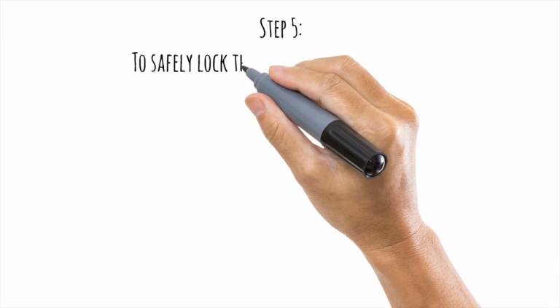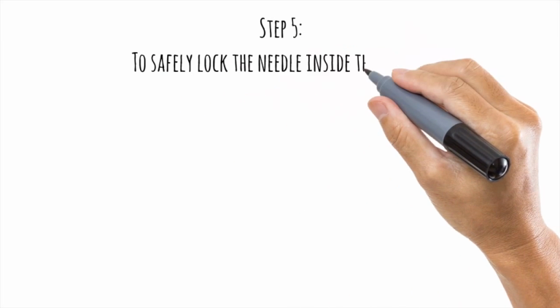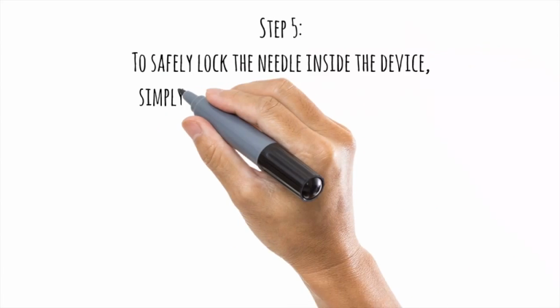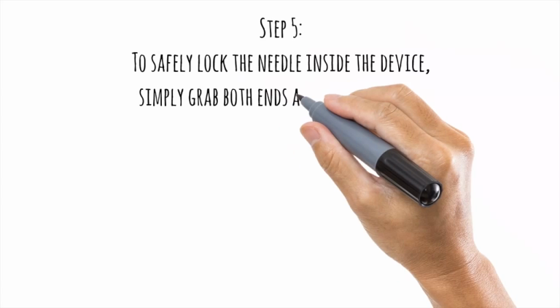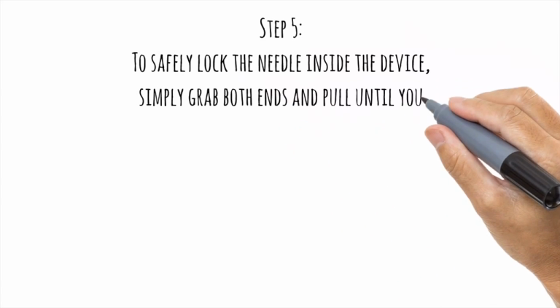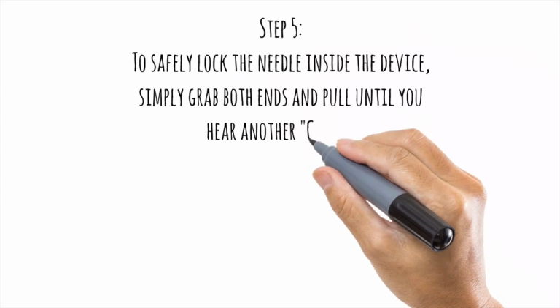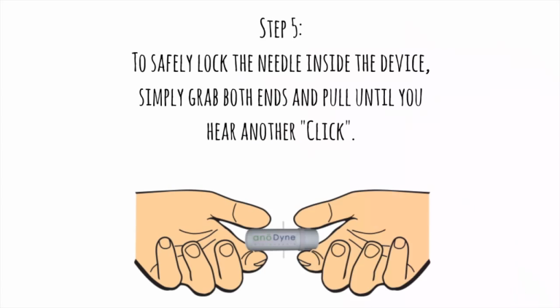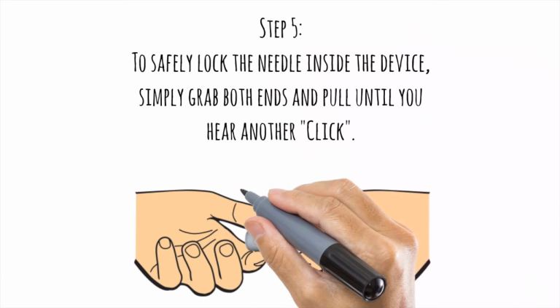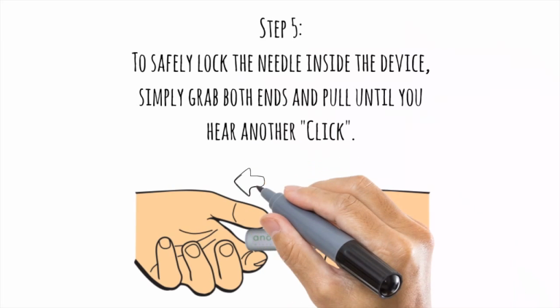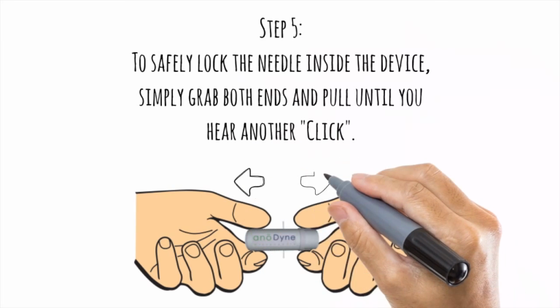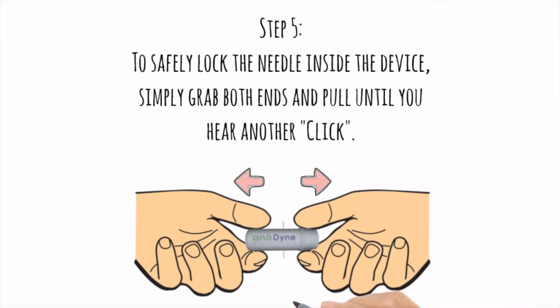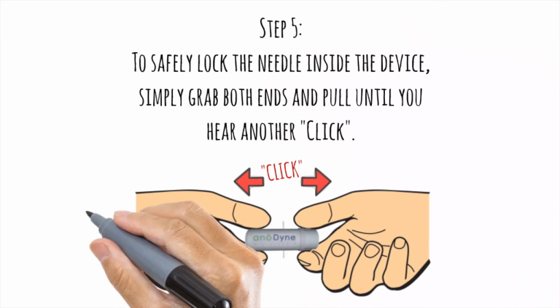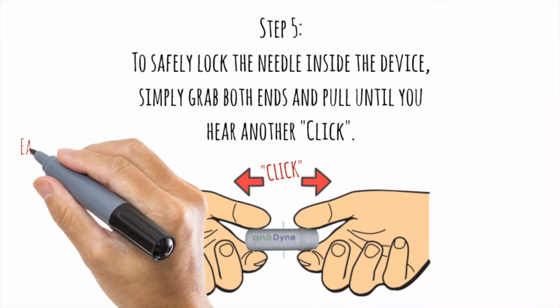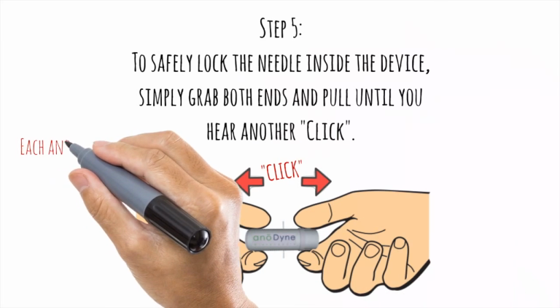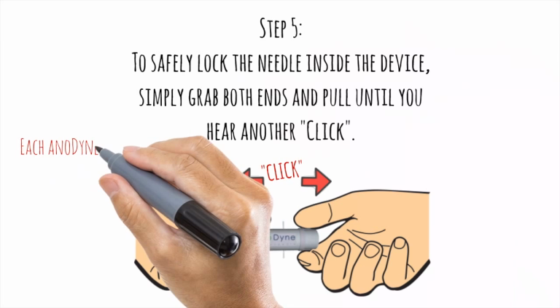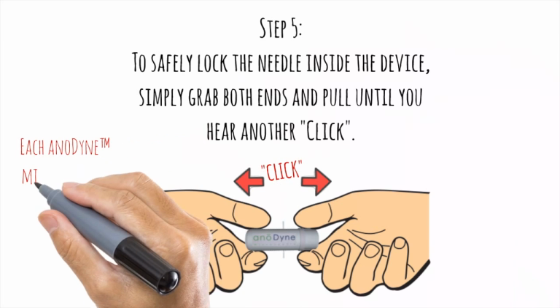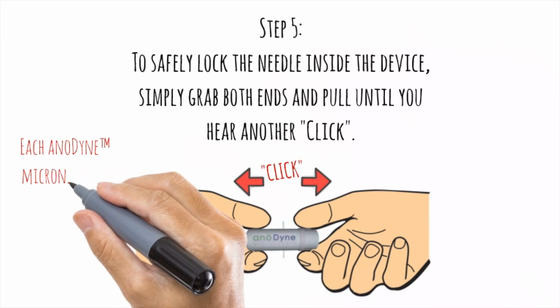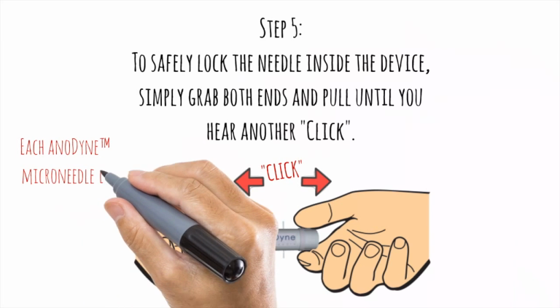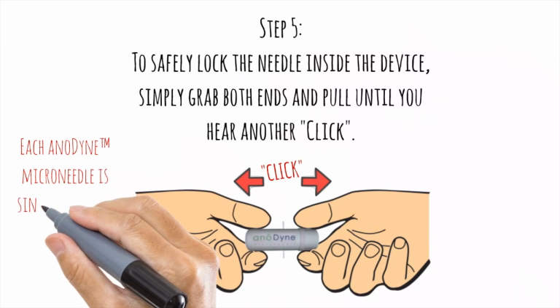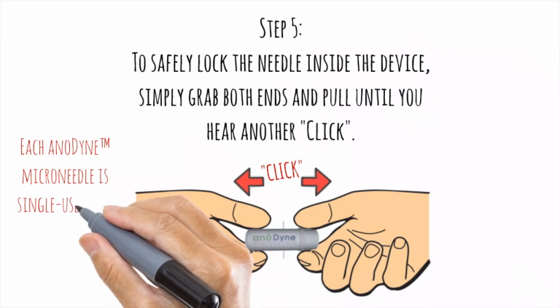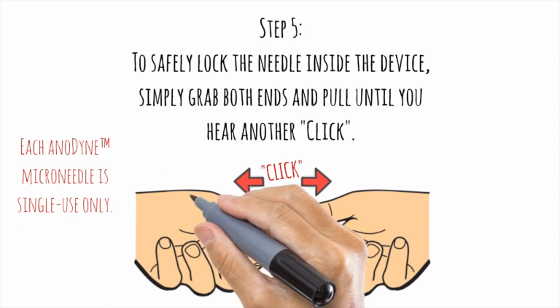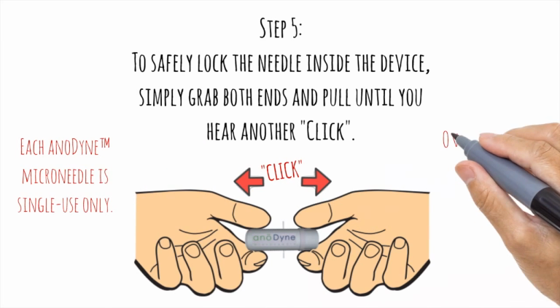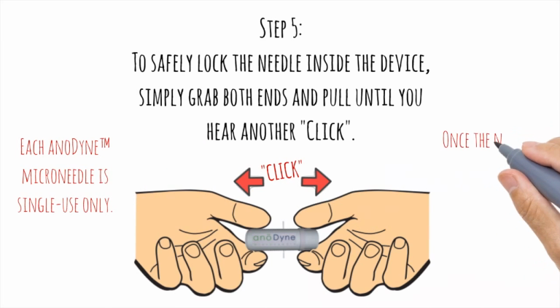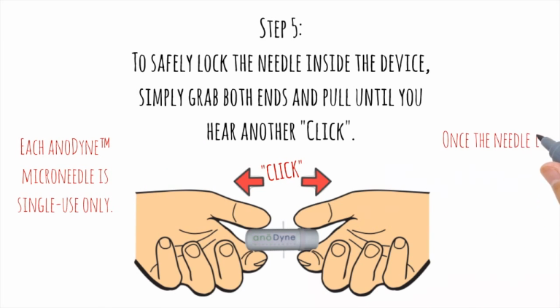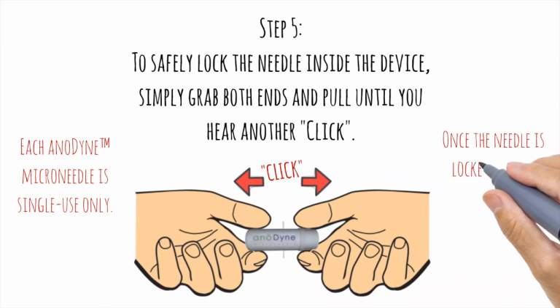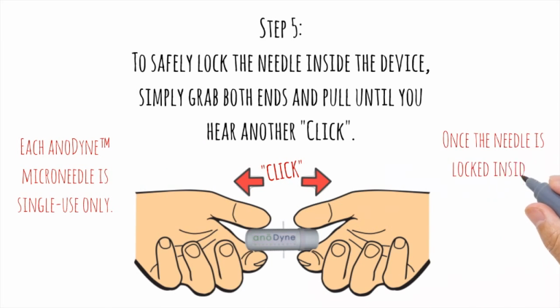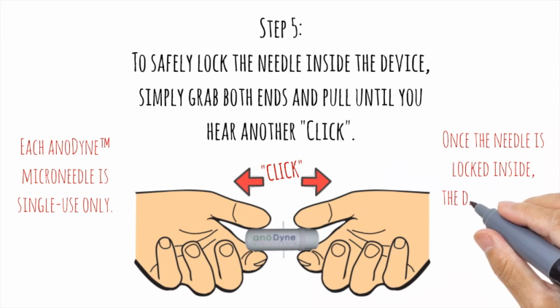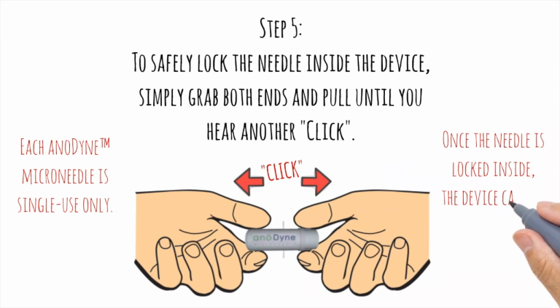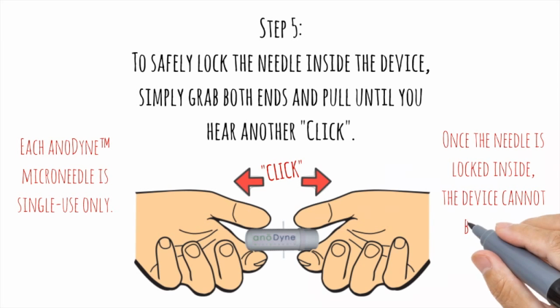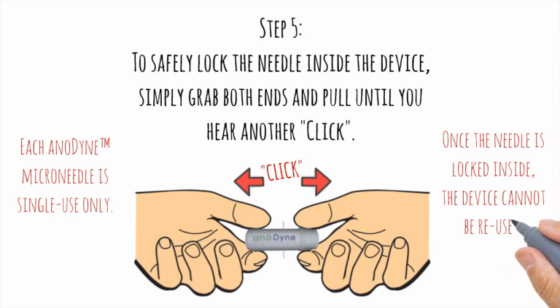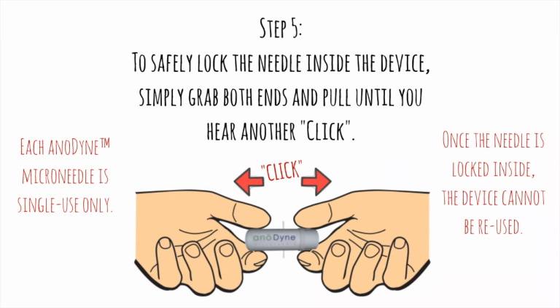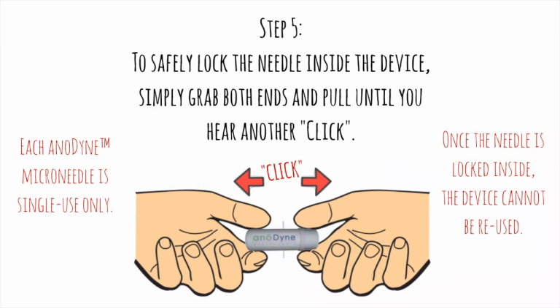Step 5. To safely lock the needle inside the device, simply grab both ends and pull until you hear another click. Each Anodyne Microneedle is single use only. Once the needle is locked inside, the device cannot be reused.